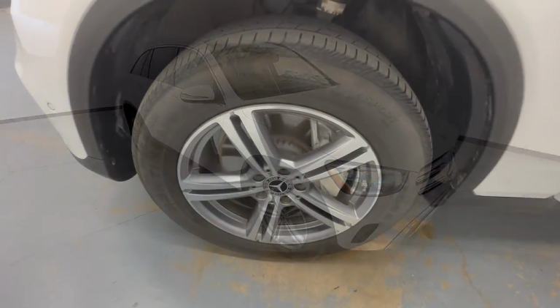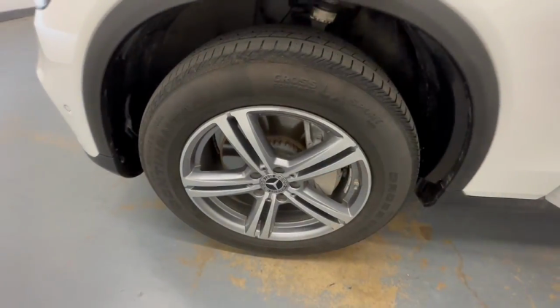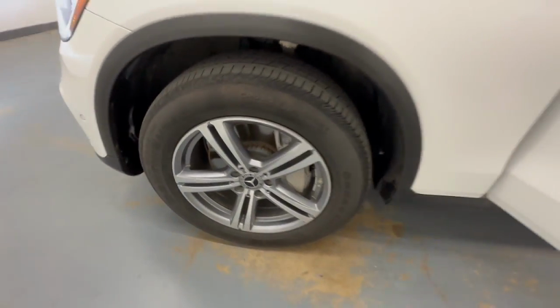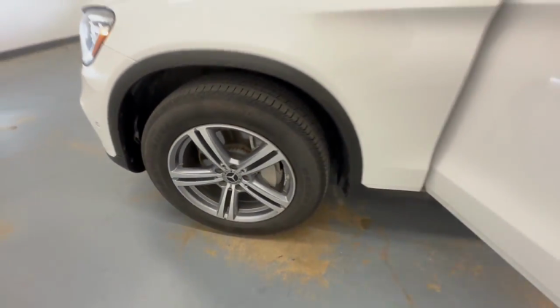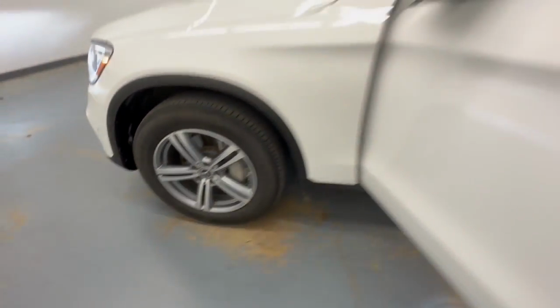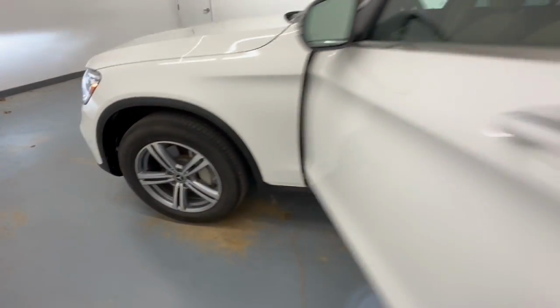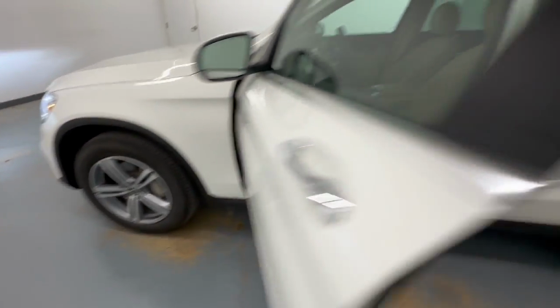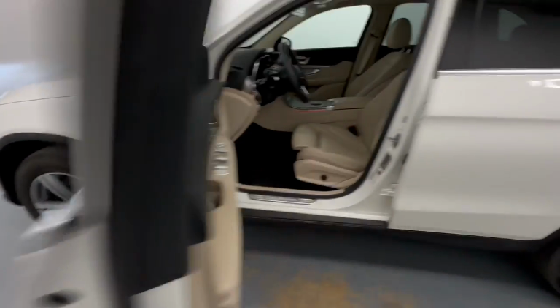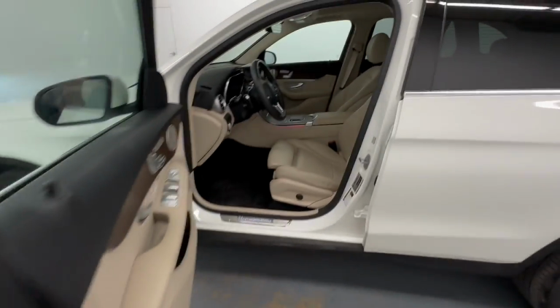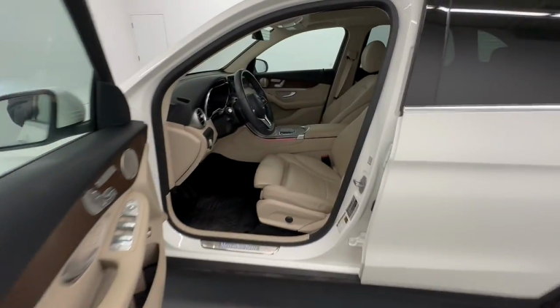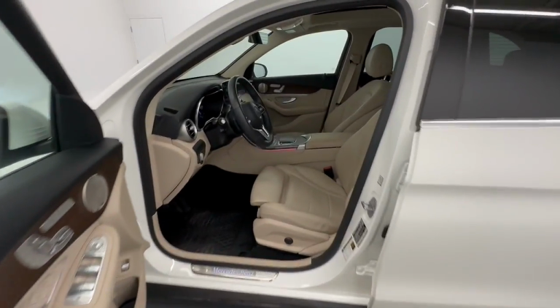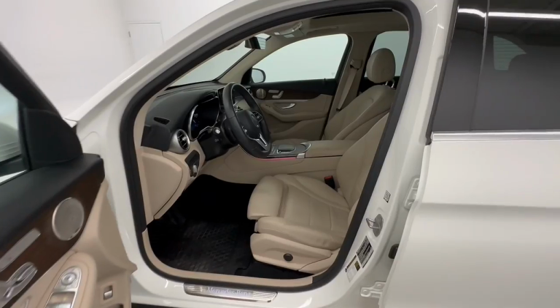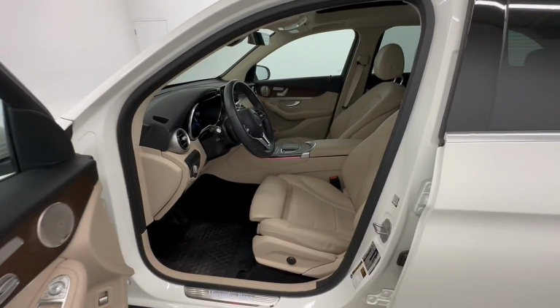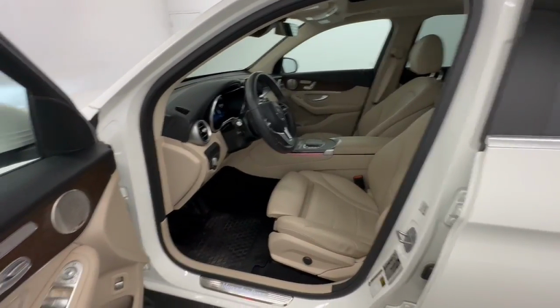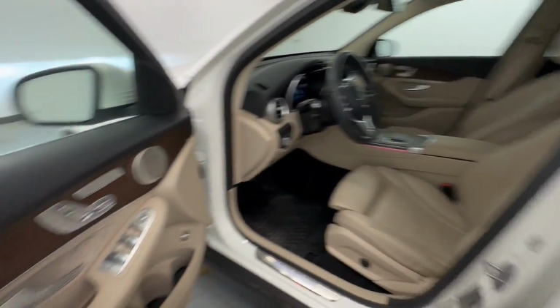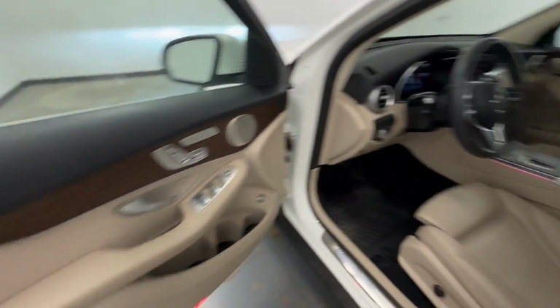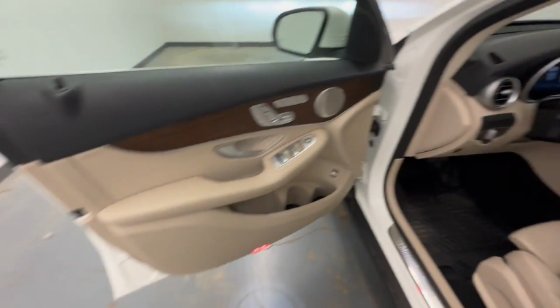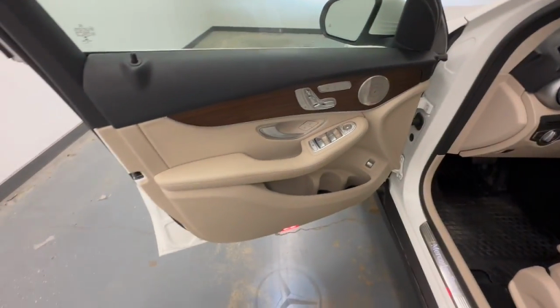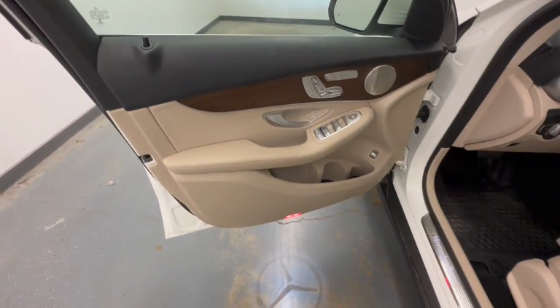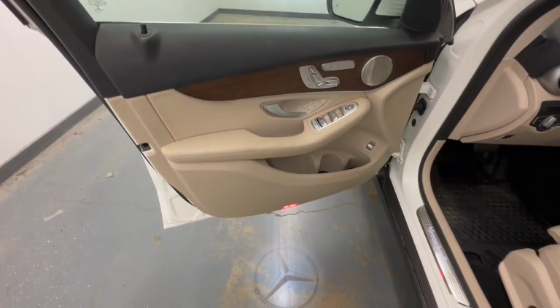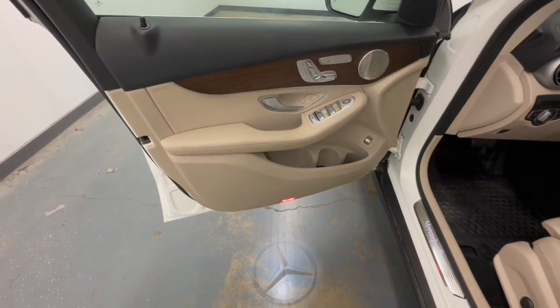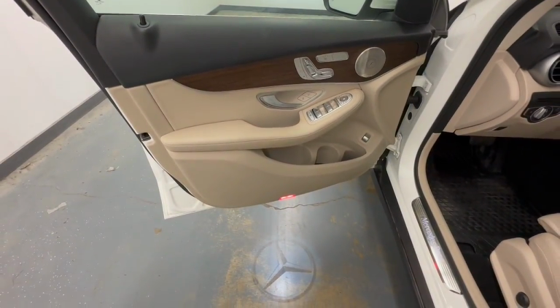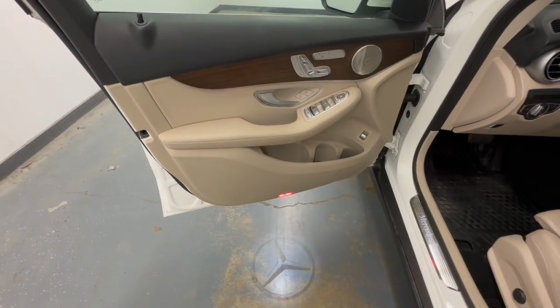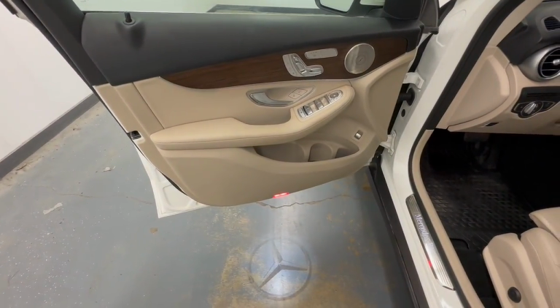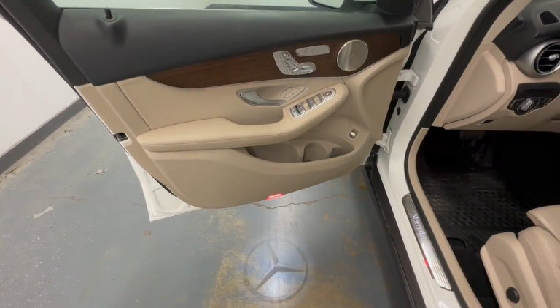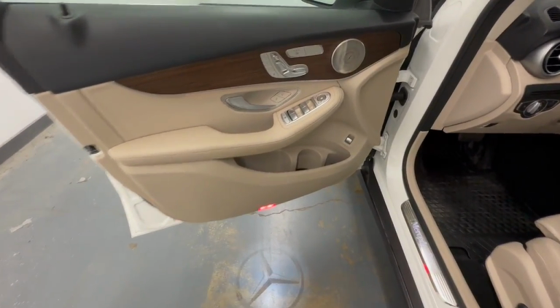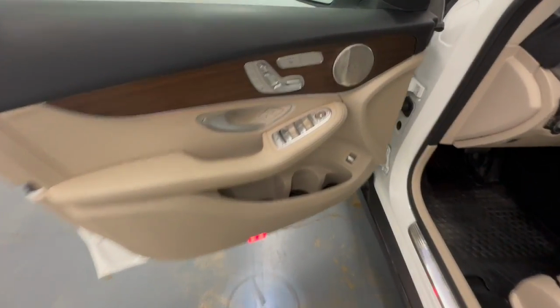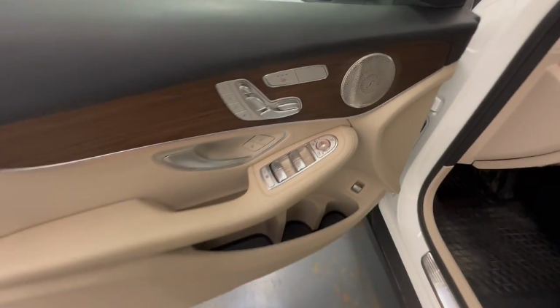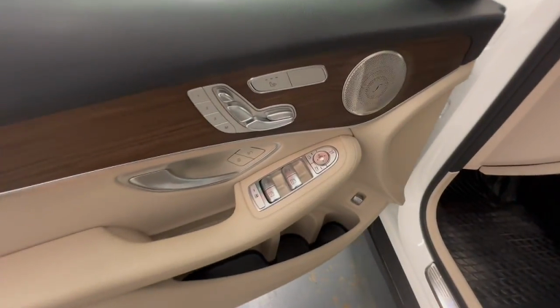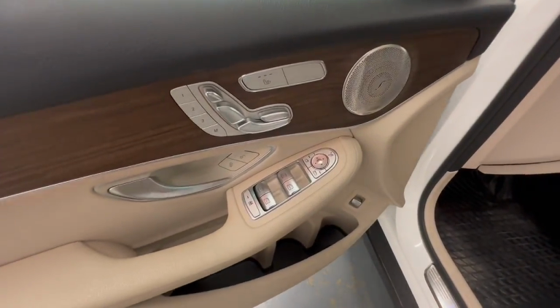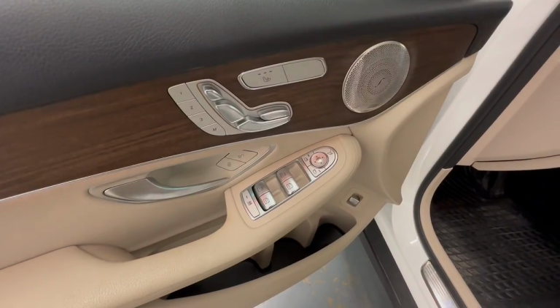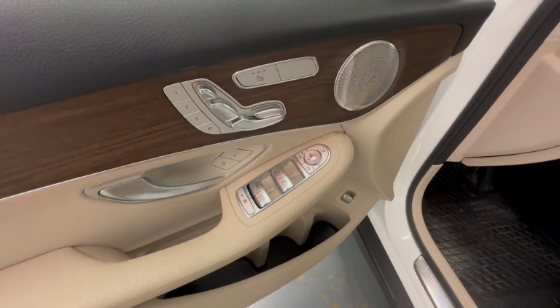Appreciate it for its spacious cargo area, flexible interior, and ingenious storage solutions. Love it for how it makes you feel on each and every journey.